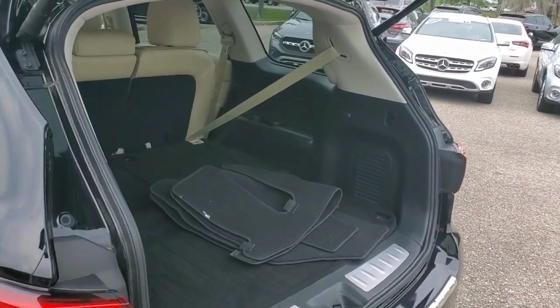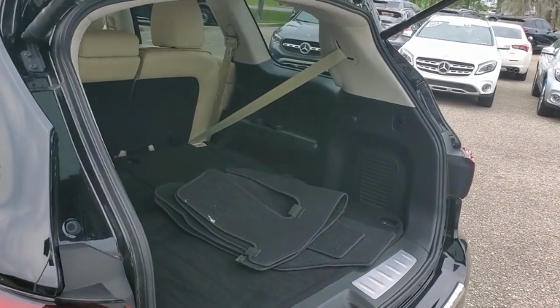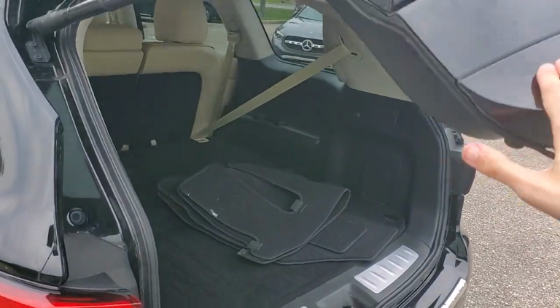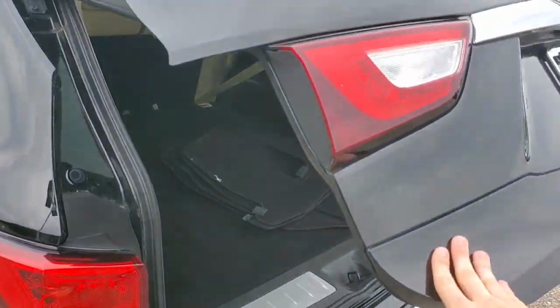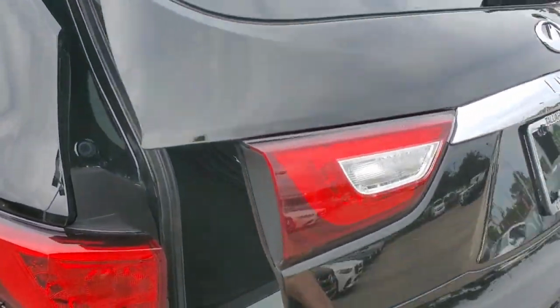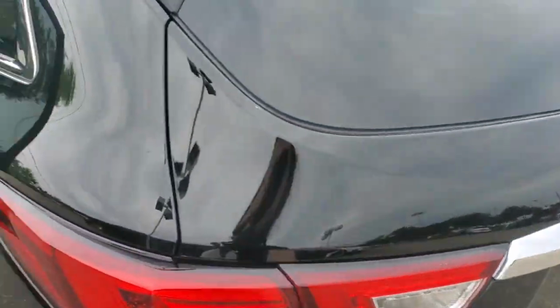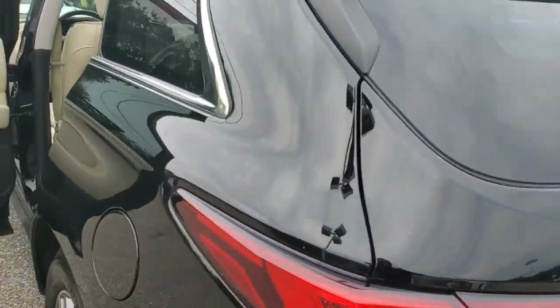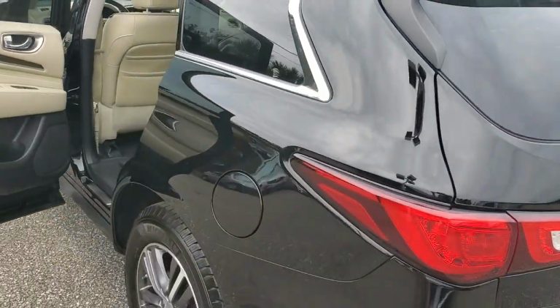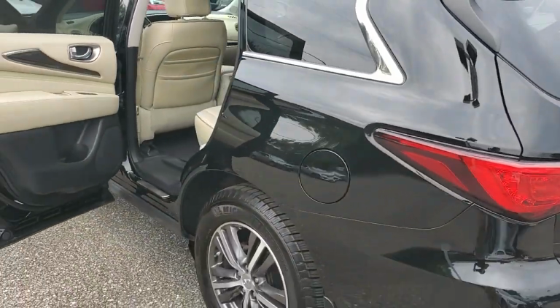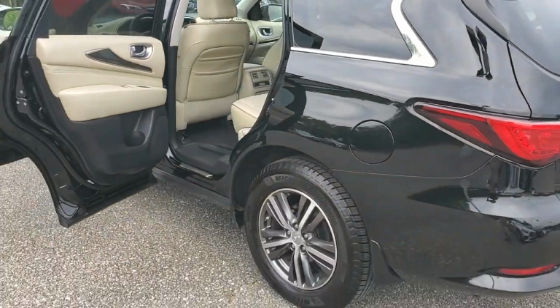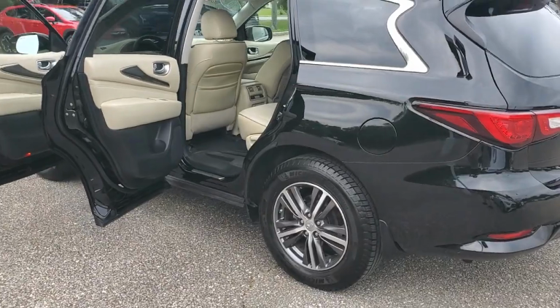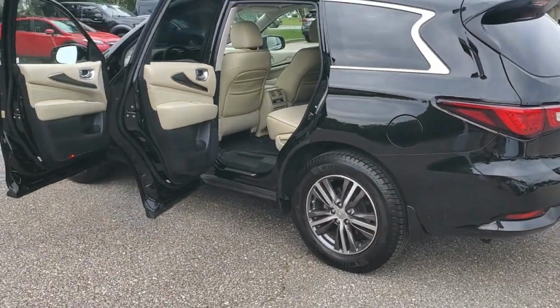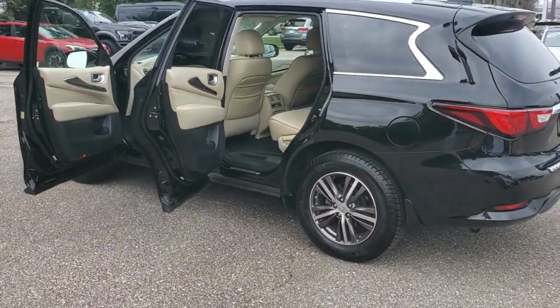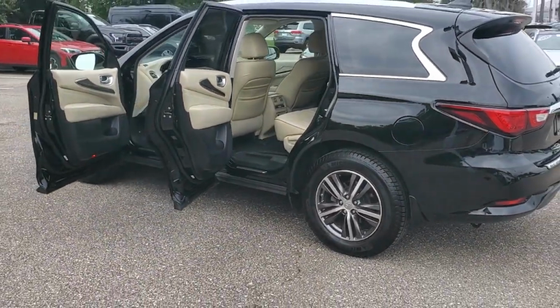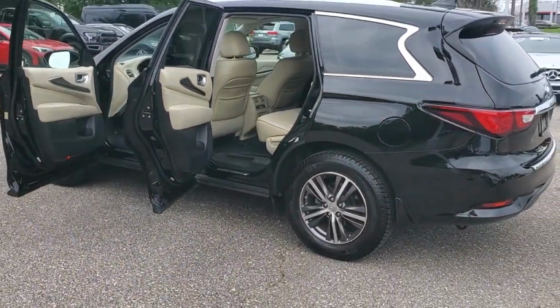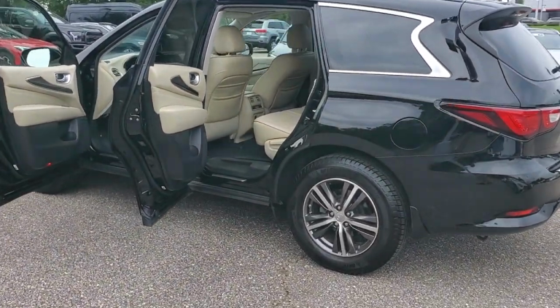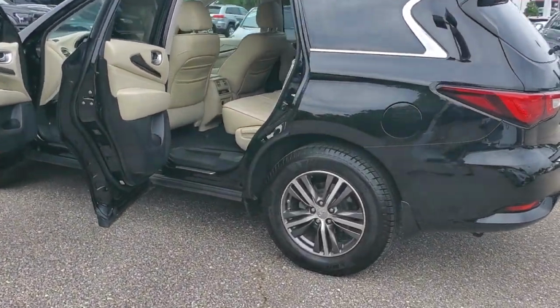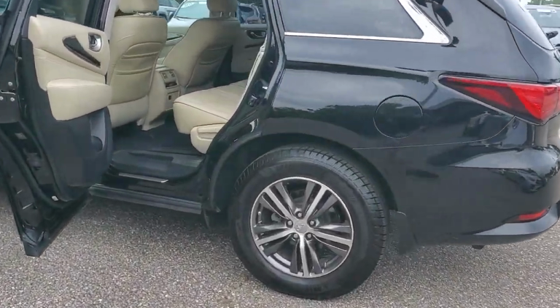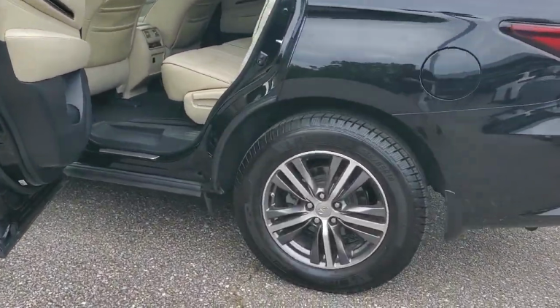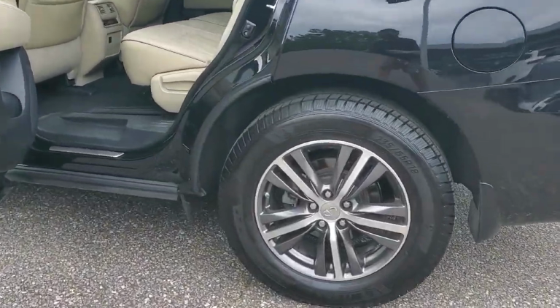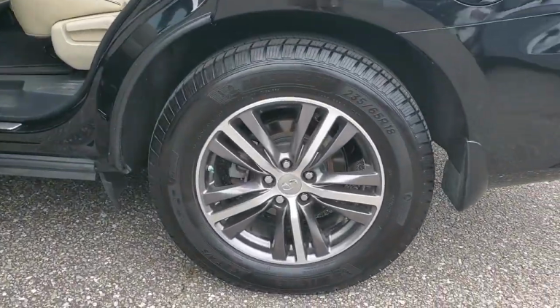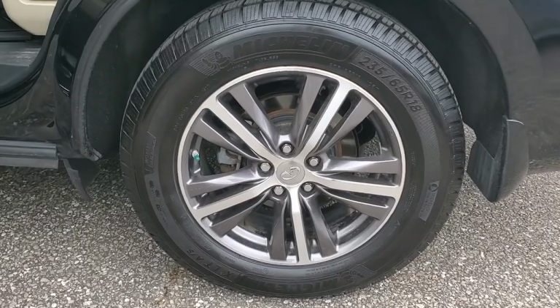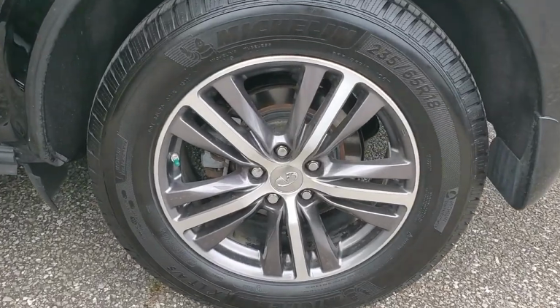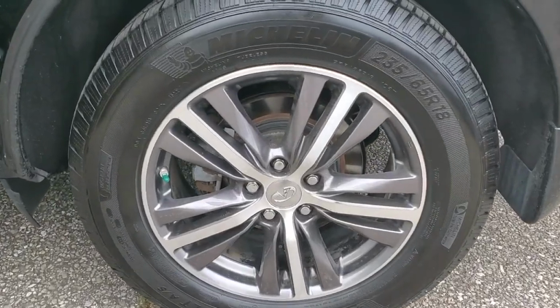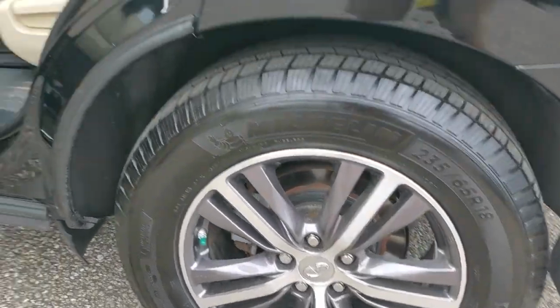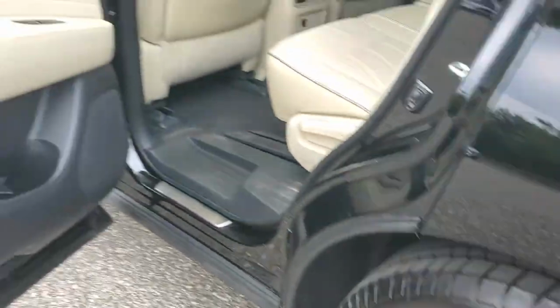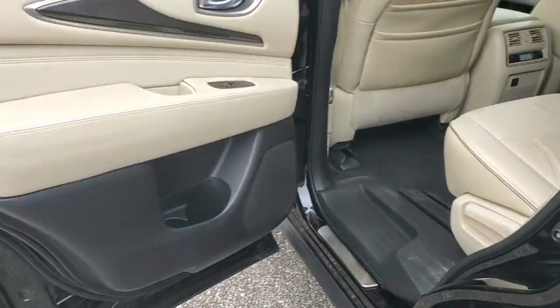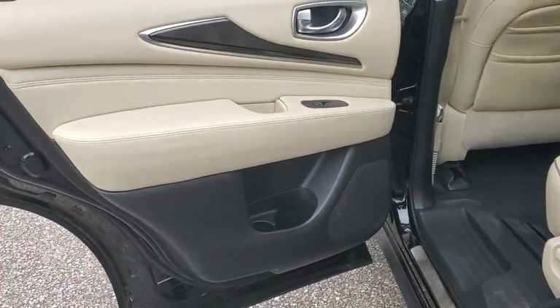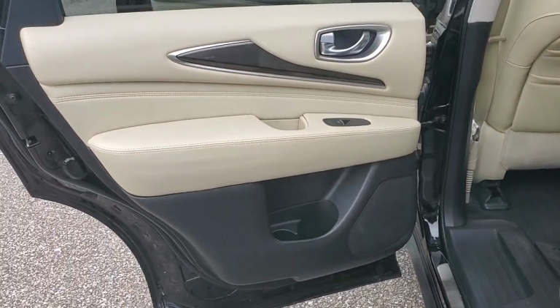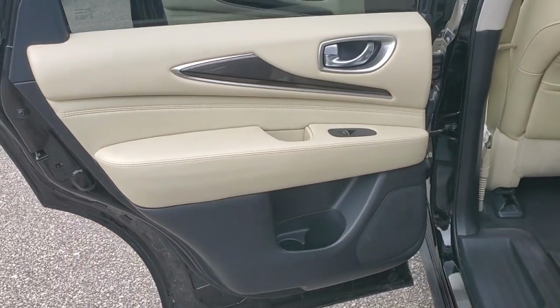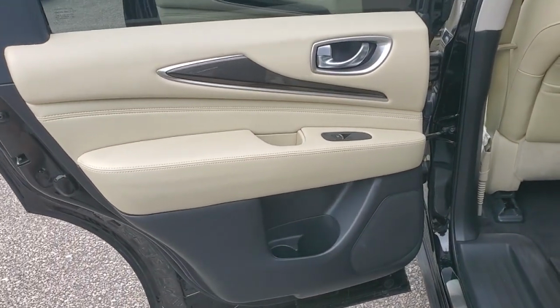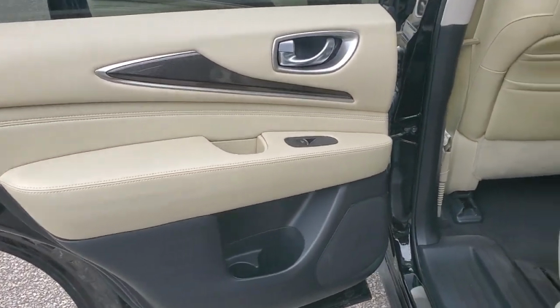These are just some of the great options this vehicle comes with: moonroof, keyless entry, fog lamps, power passenger seat, heated mirrors, satellite radio, power lift gate, aluminum wheels, heated front seat, third-row seat.